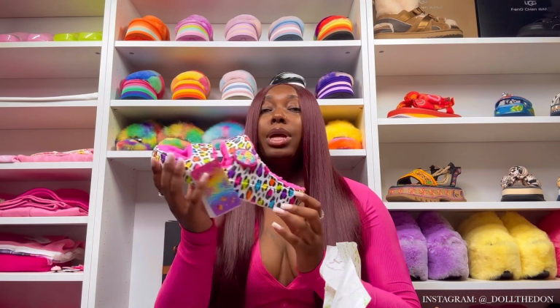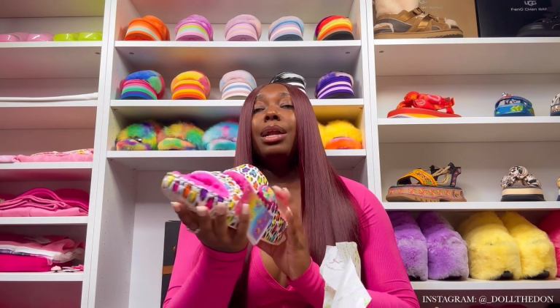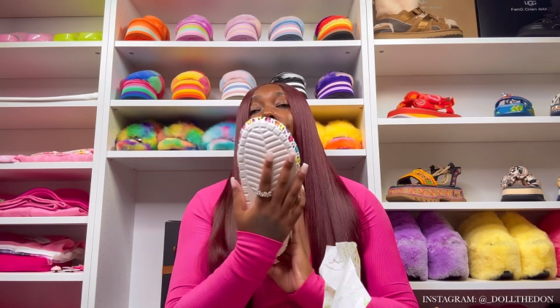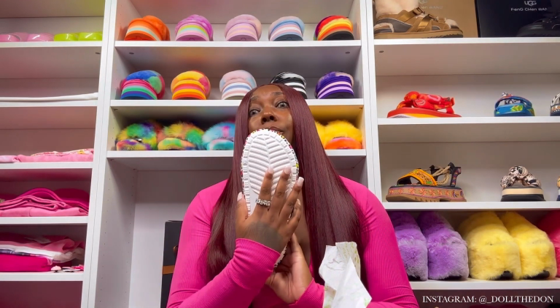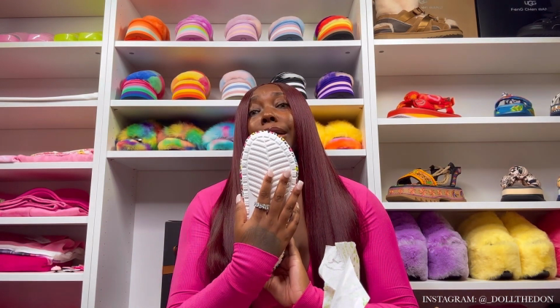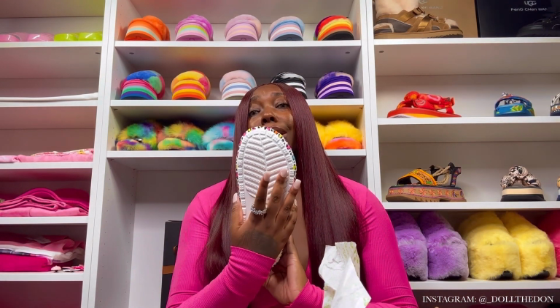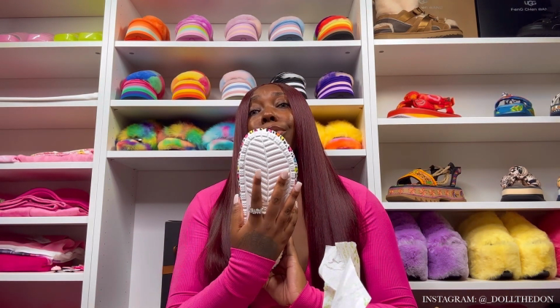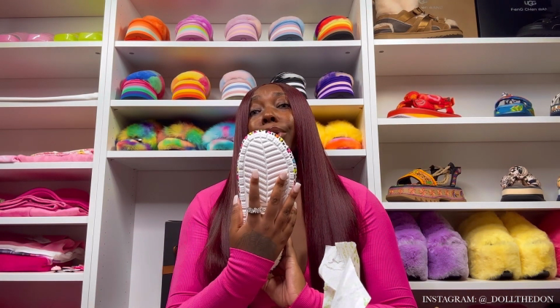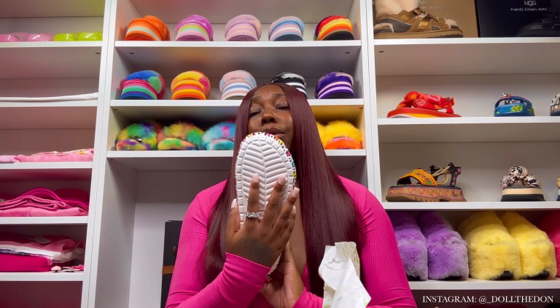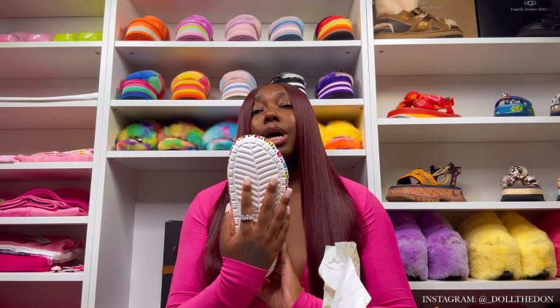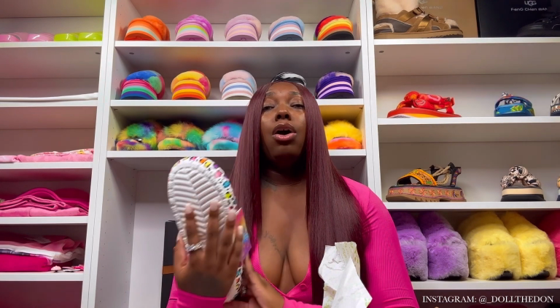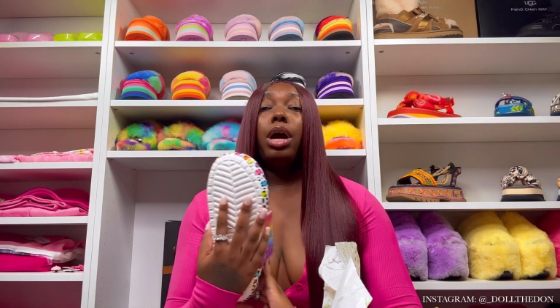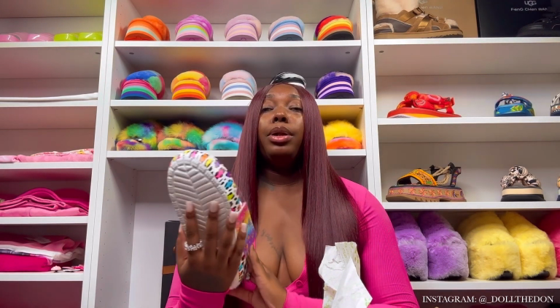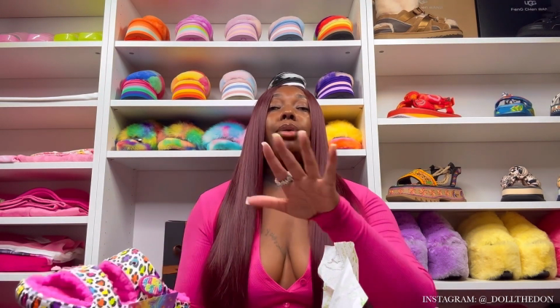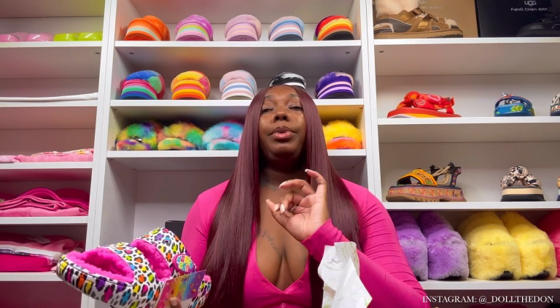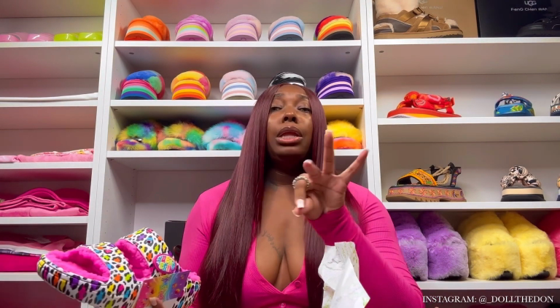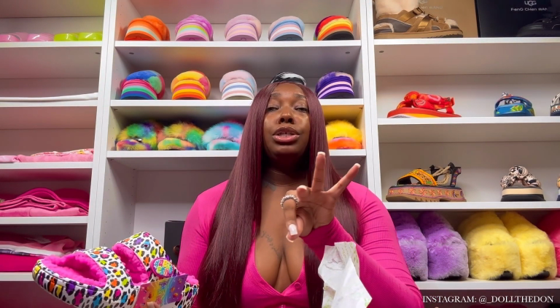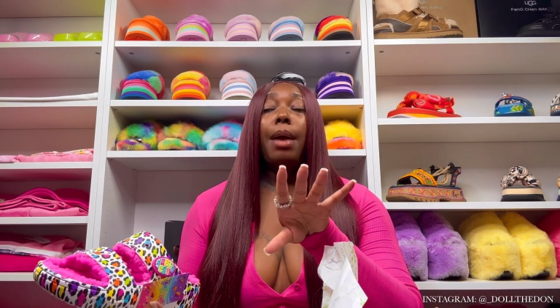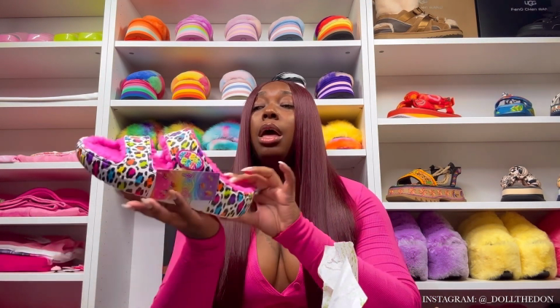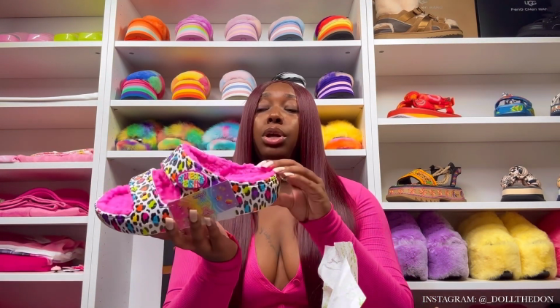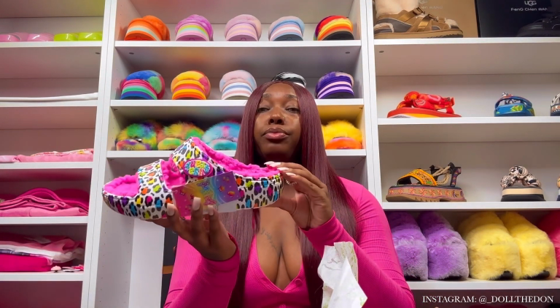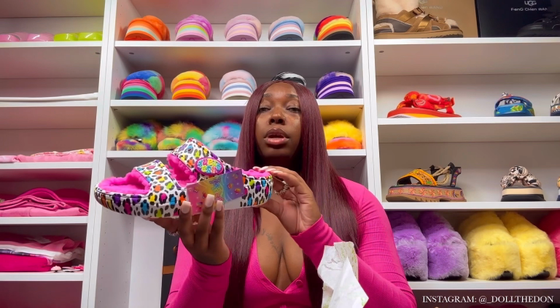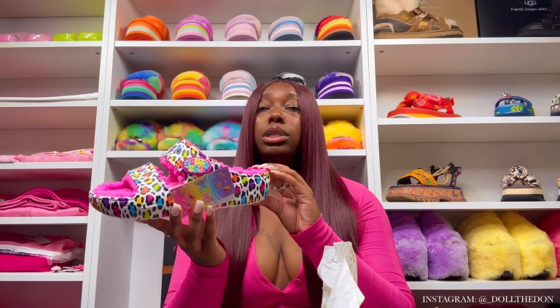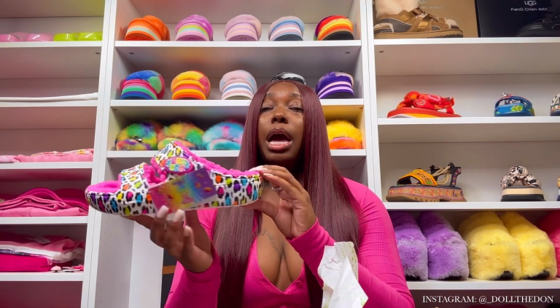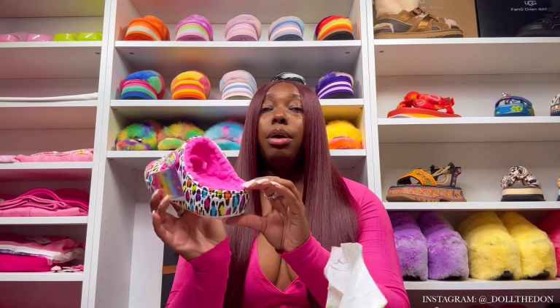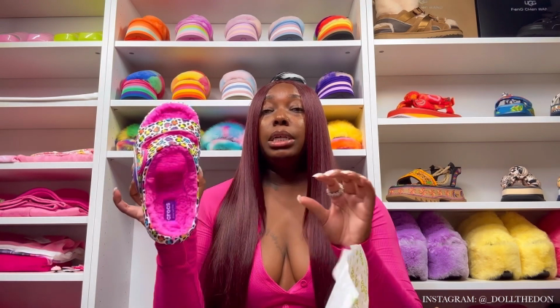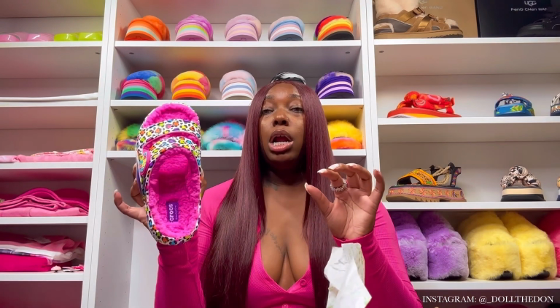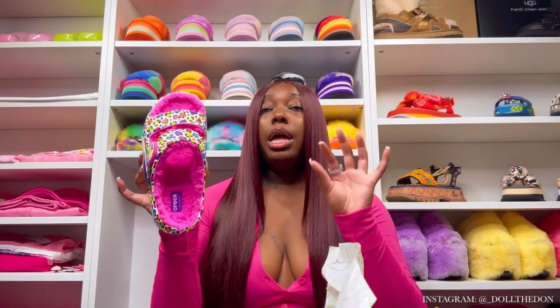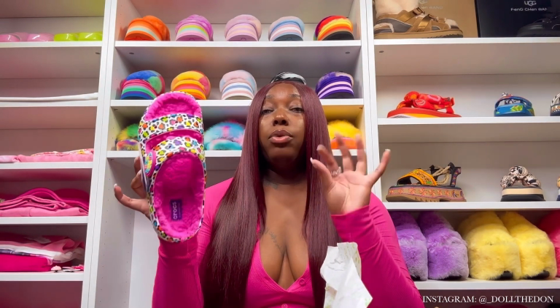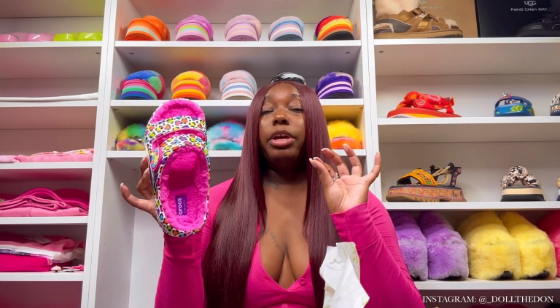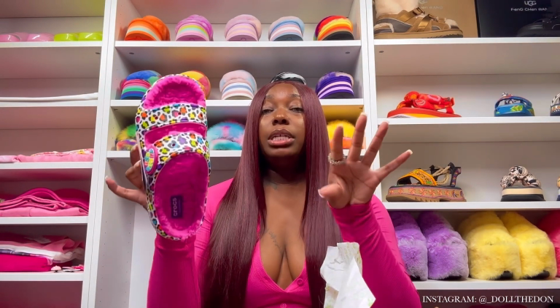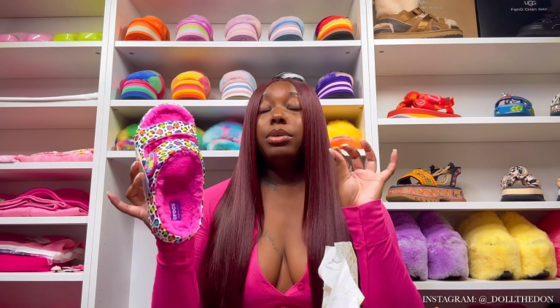The bottoms are unfortunately white, so they do get pretty dirty, but they have awesome grip so you won't be slipping. Look how amazing these are — now I'm going to give y'all the detail up-close look.